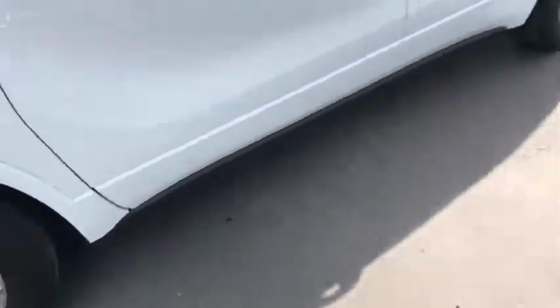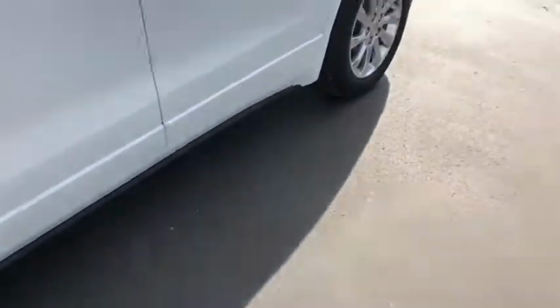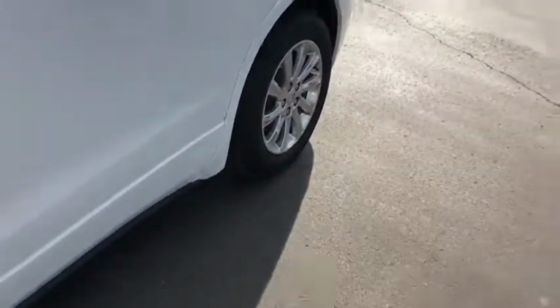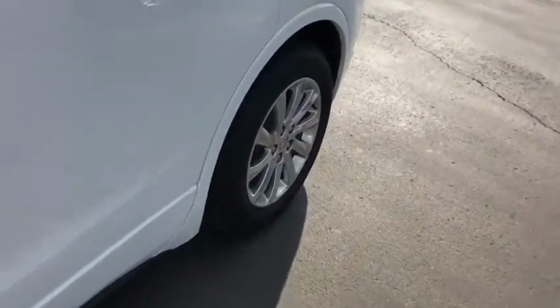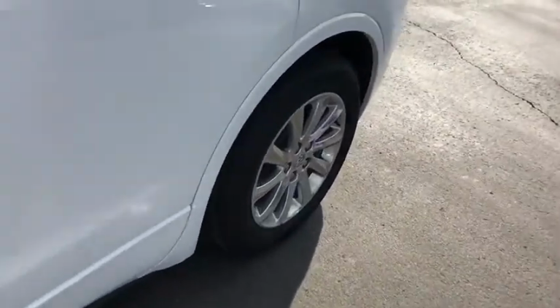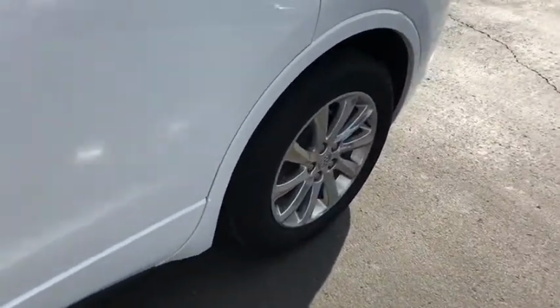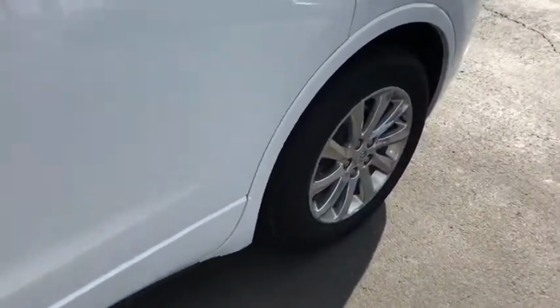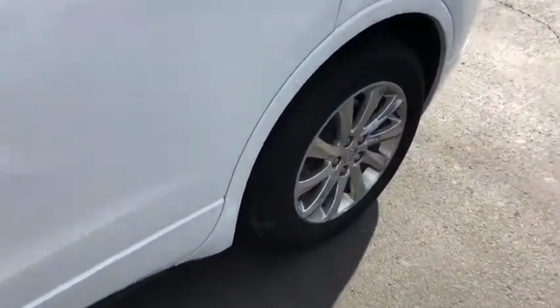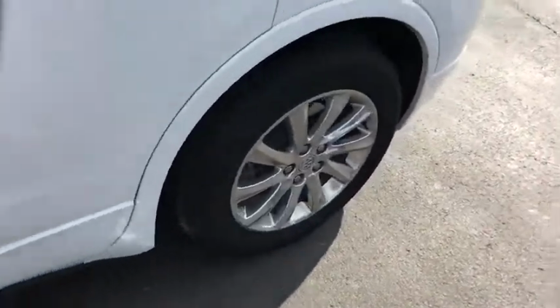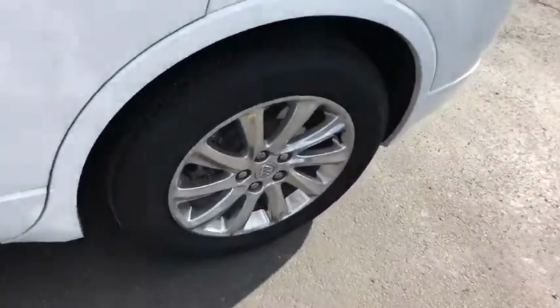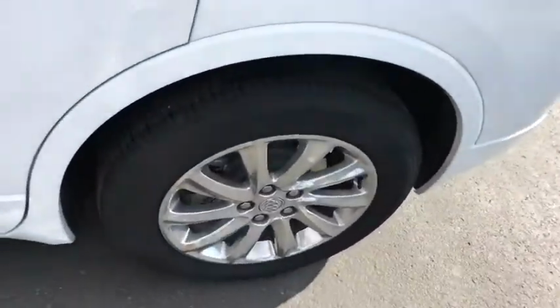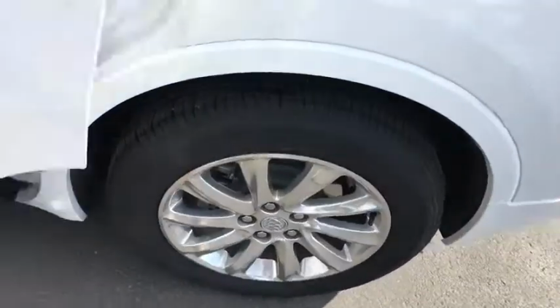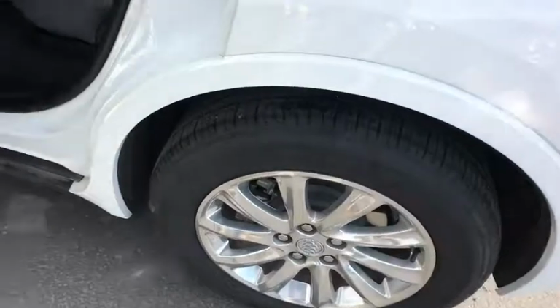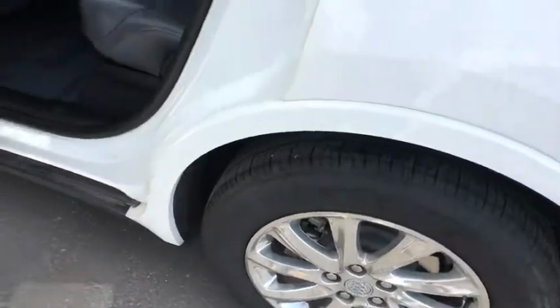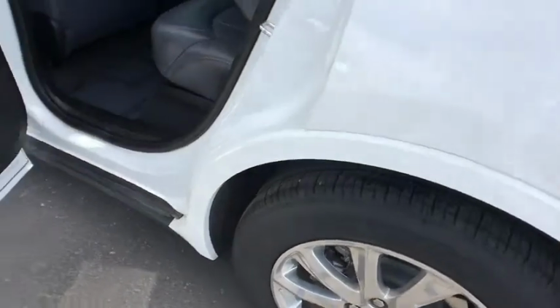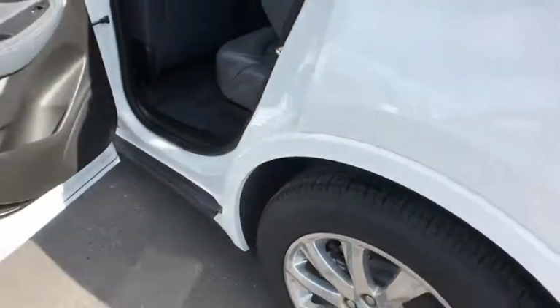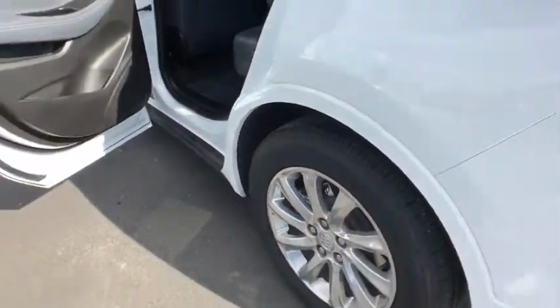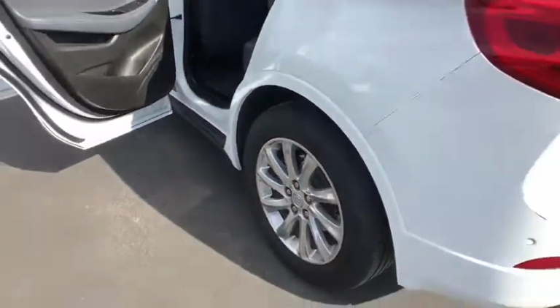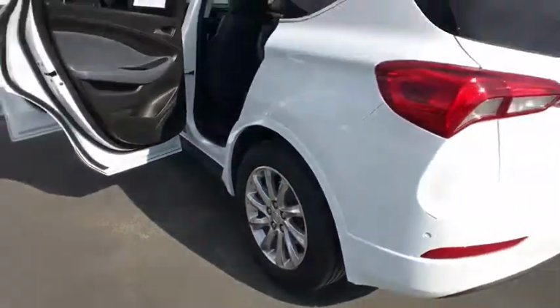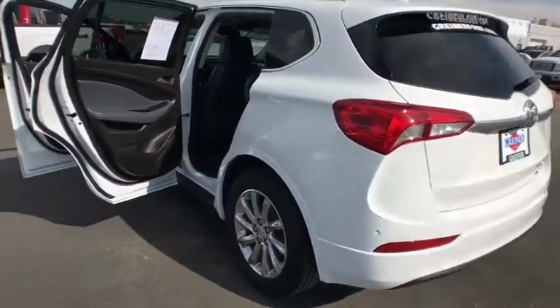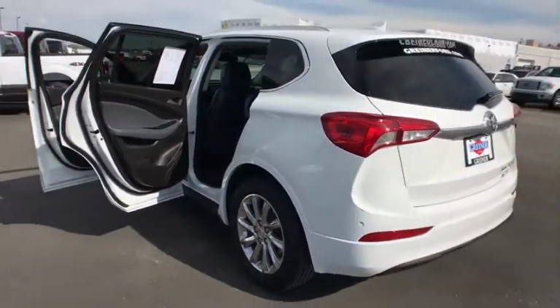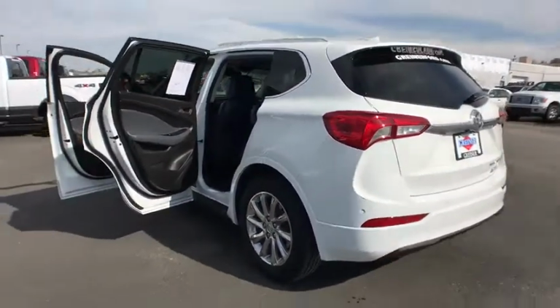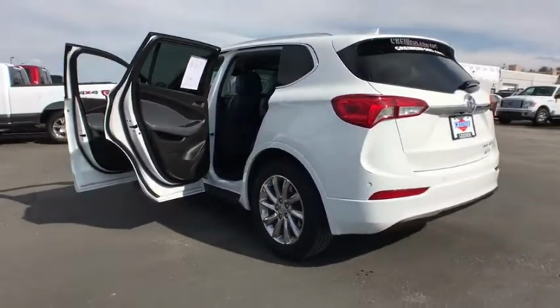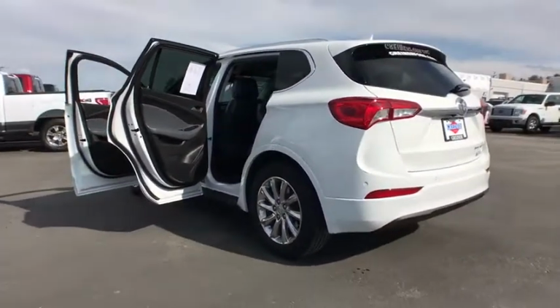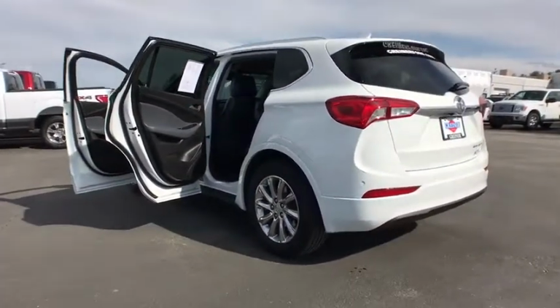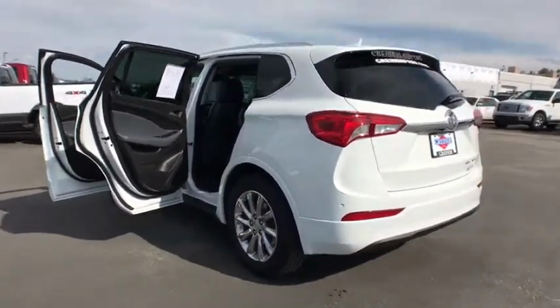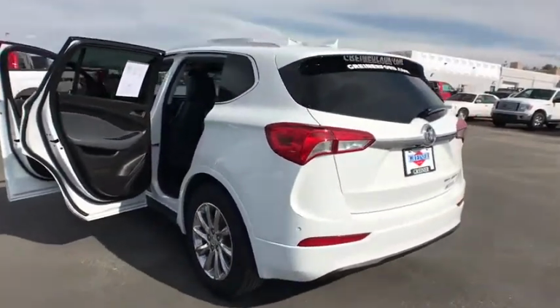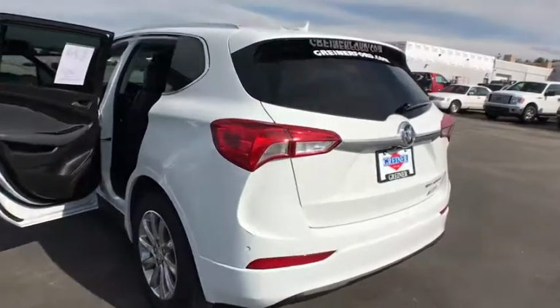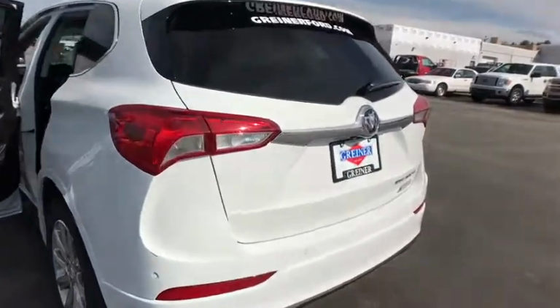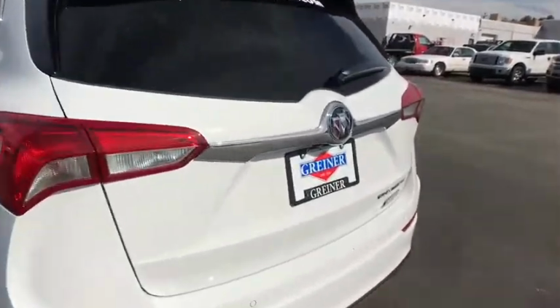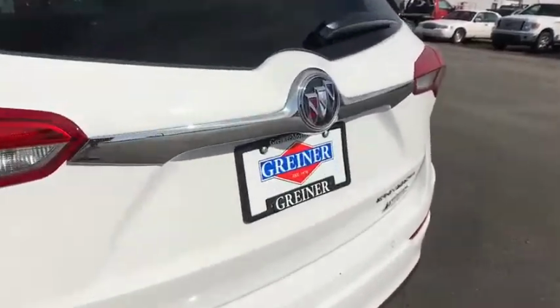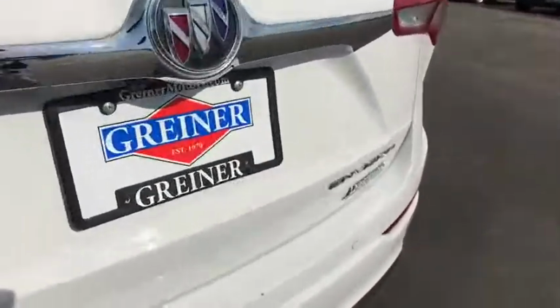Four-wheel disc brakes, ABS four-wheel, front floor mats, auto-off headlights, front-wheel drive, AM-FM stereo radio, rear defrost, universal garage door opener, power windows, side airbag.